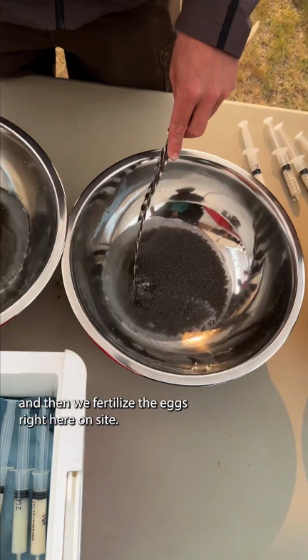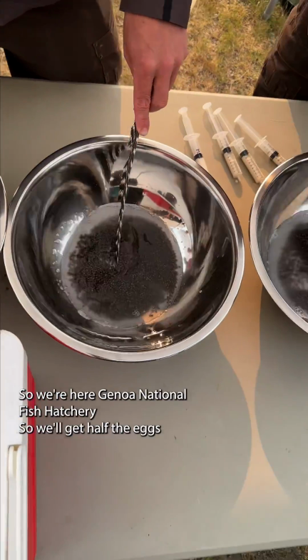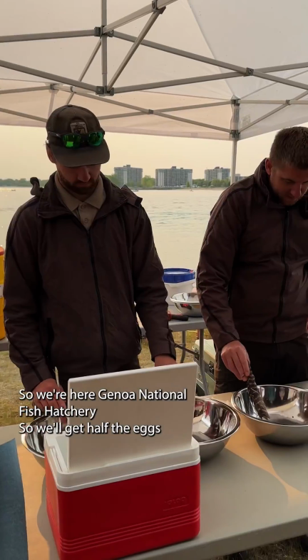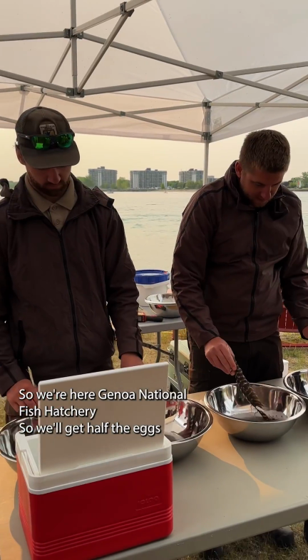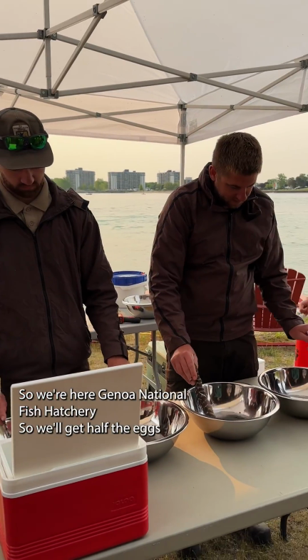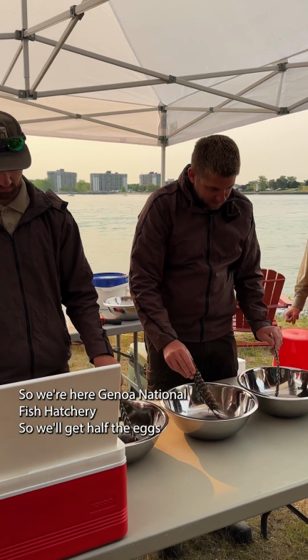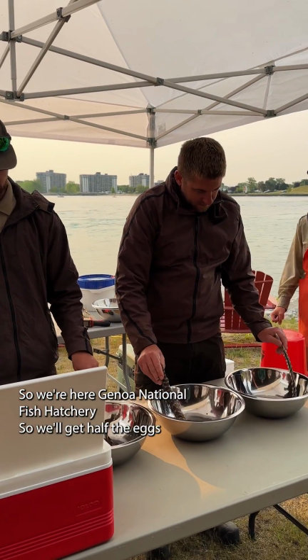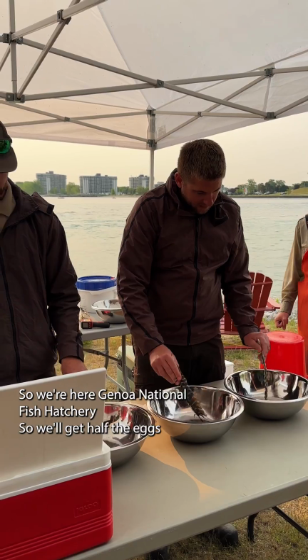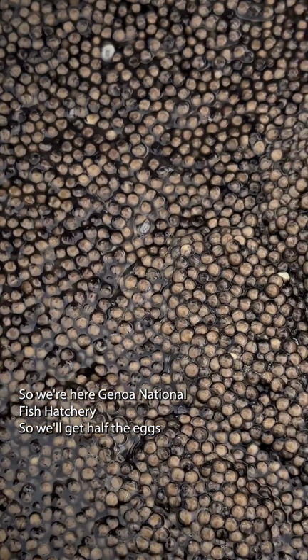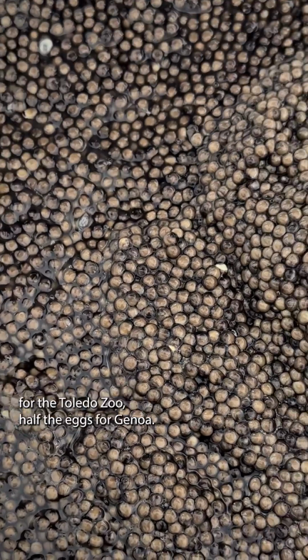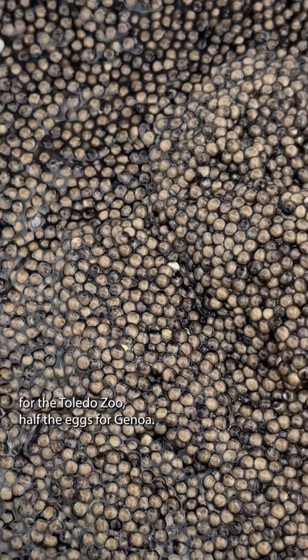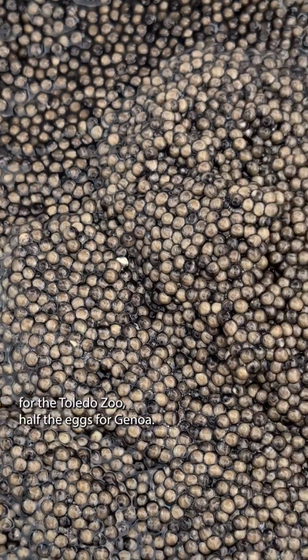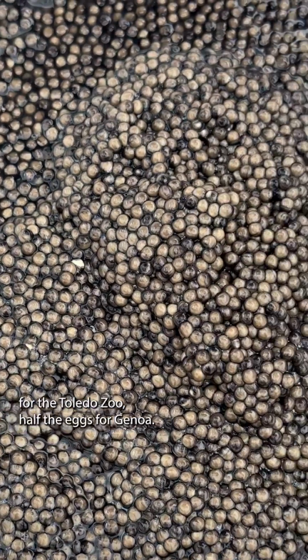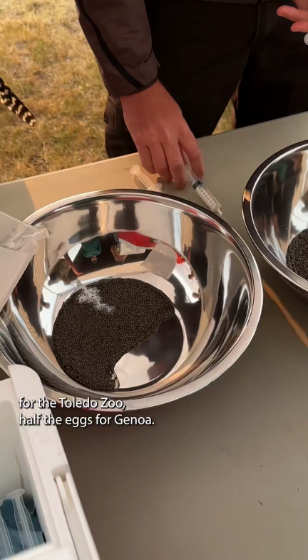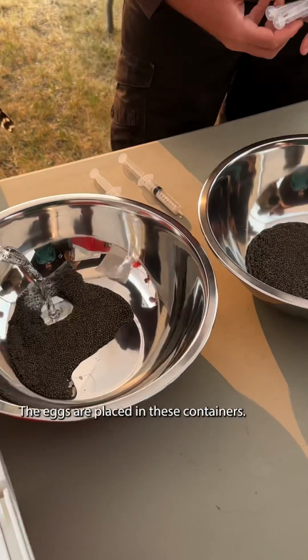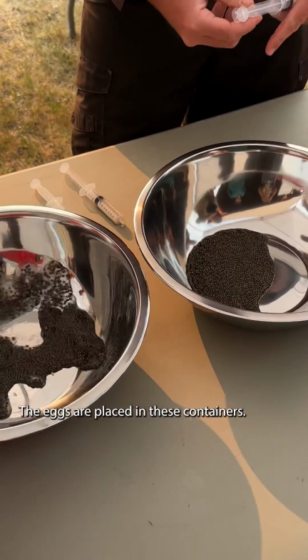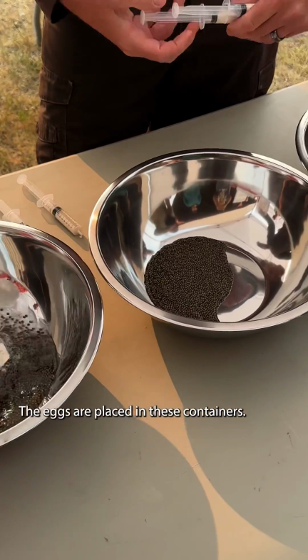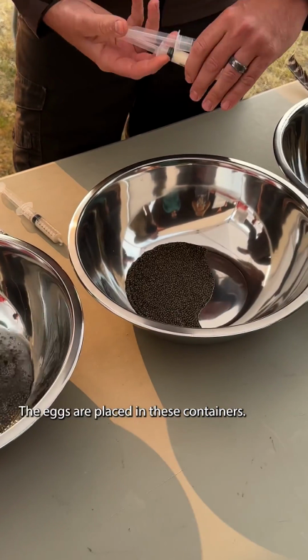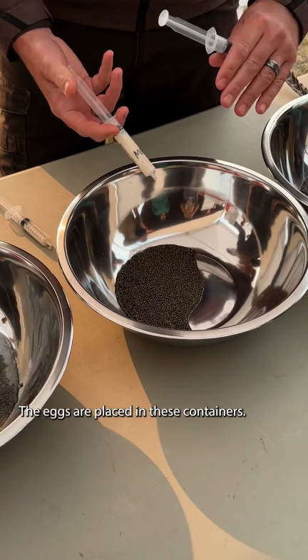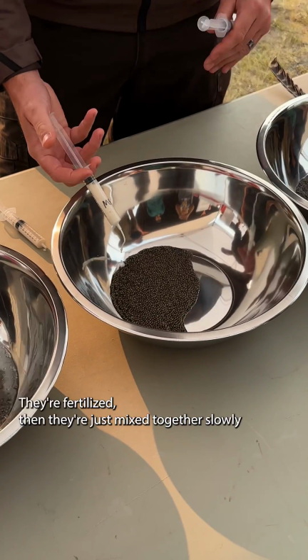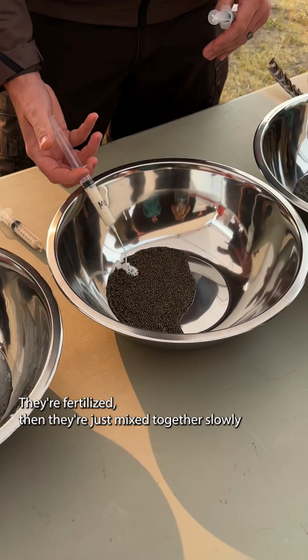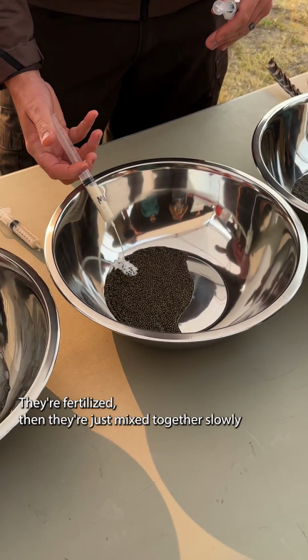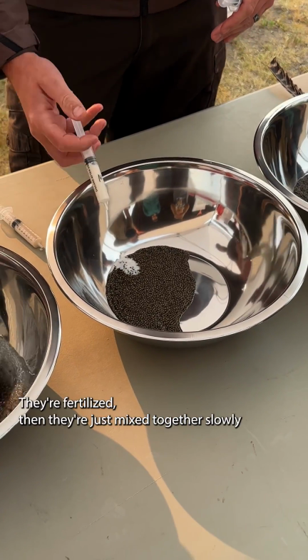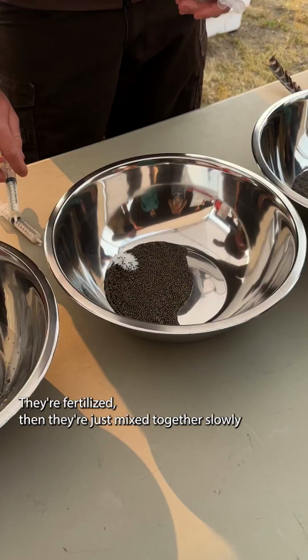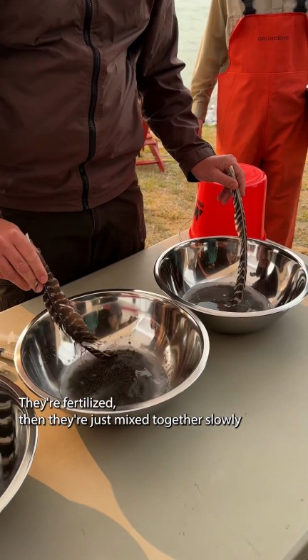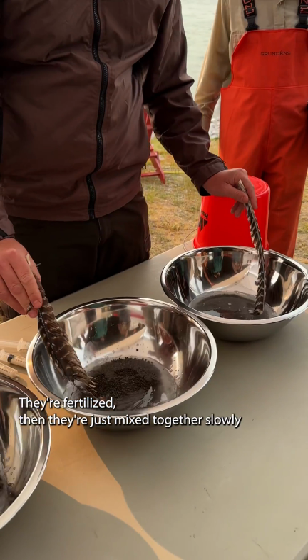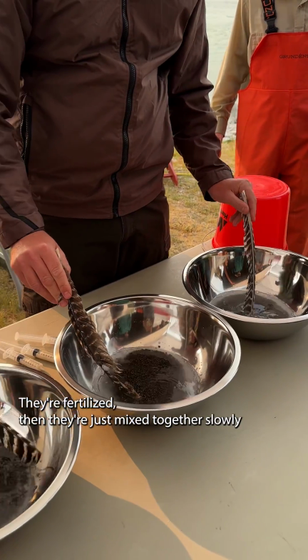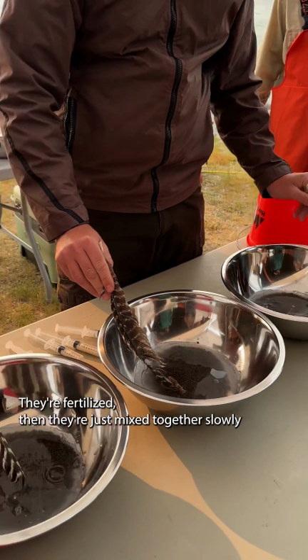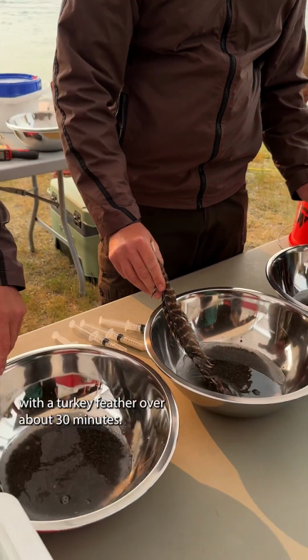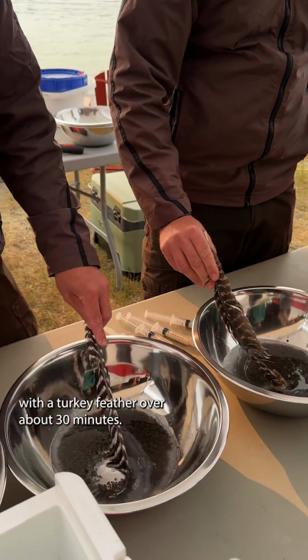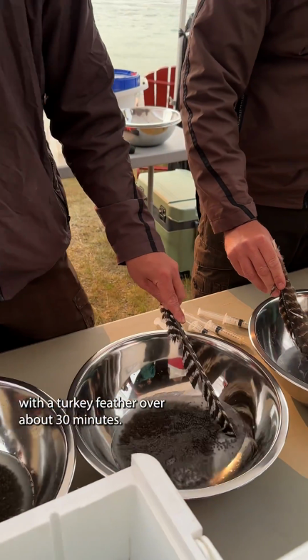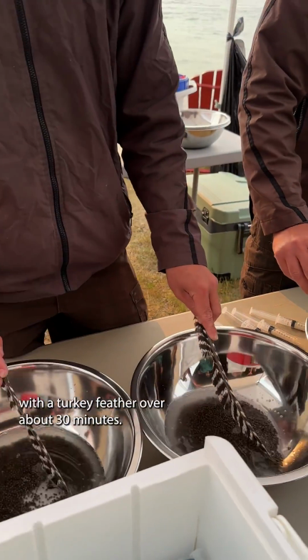We're here with Genoa National Fish Hatchery, so we'll get out half the eggs for the Toledo Zoo and half the eggs for Genoa. The eggs are placed in these containers, they're fertilized, then they're just mixed together slowly with a turkey feather over about 30 minutes.